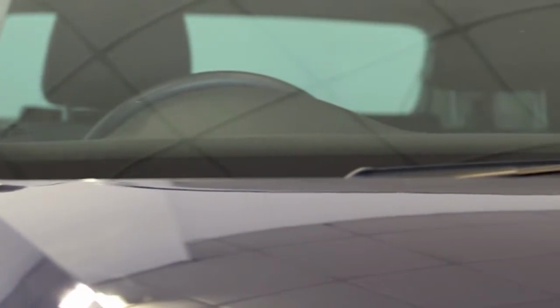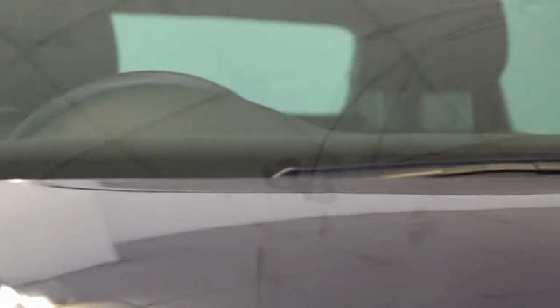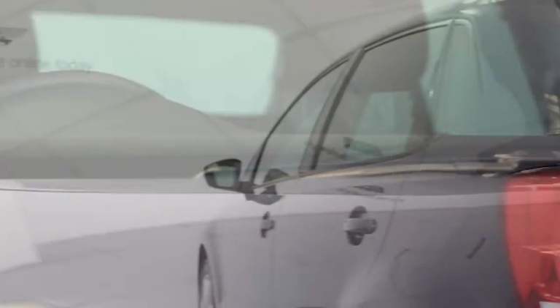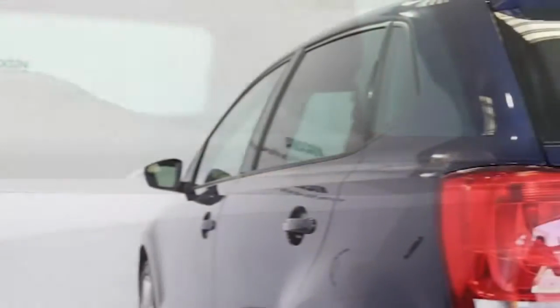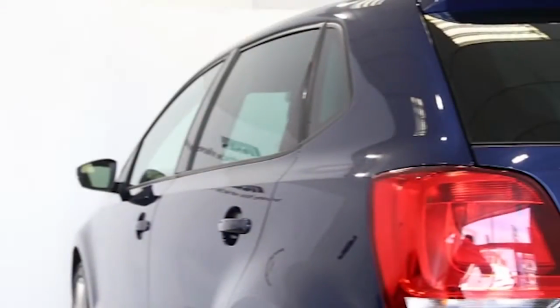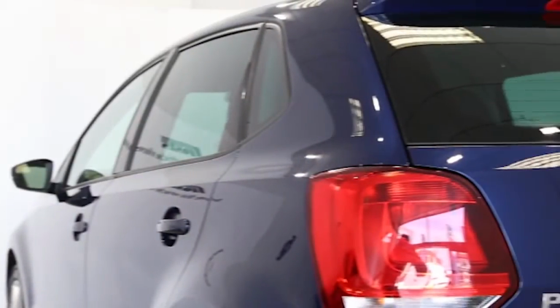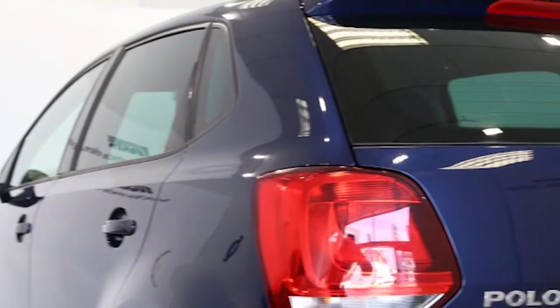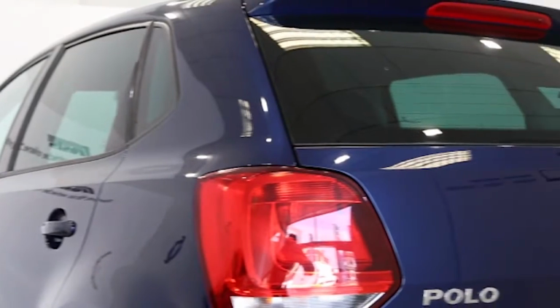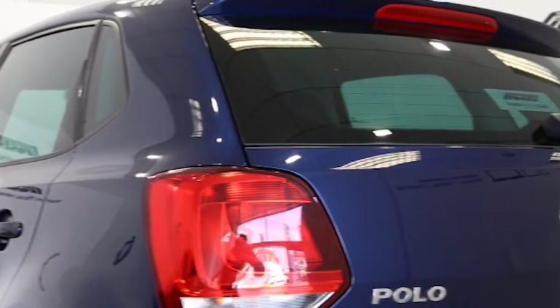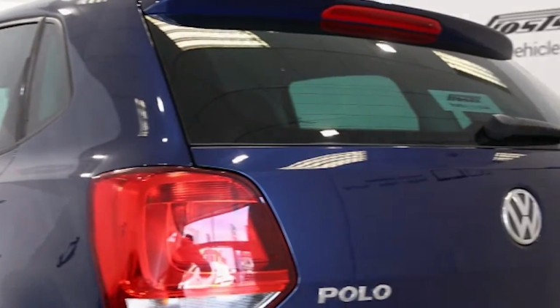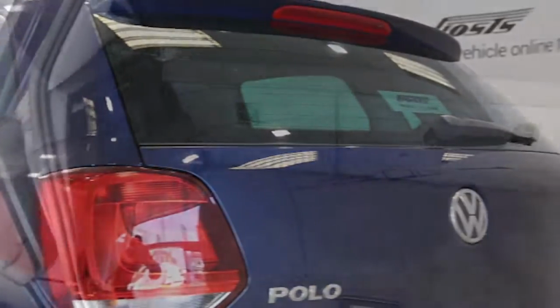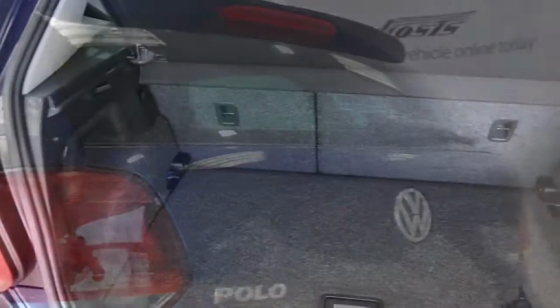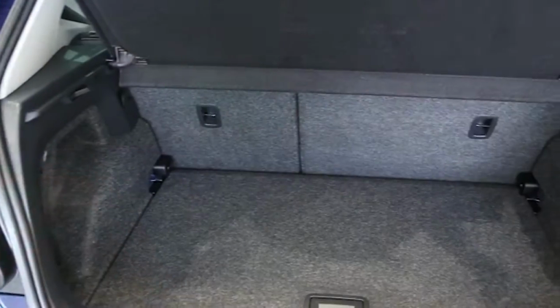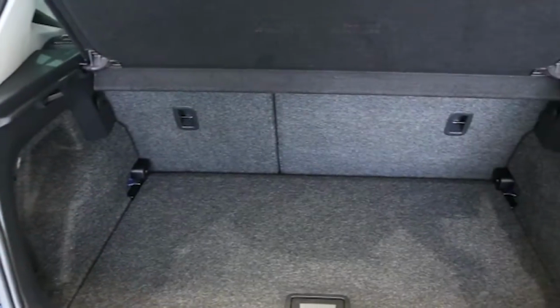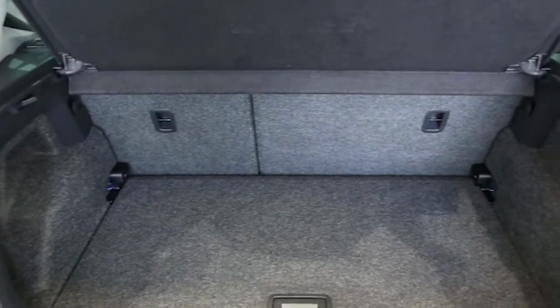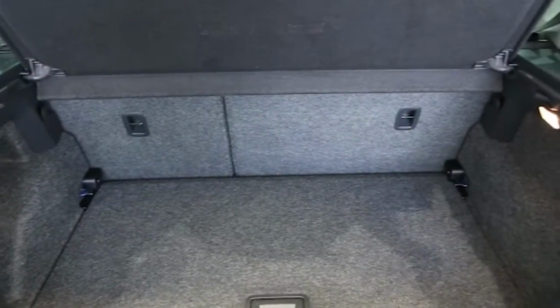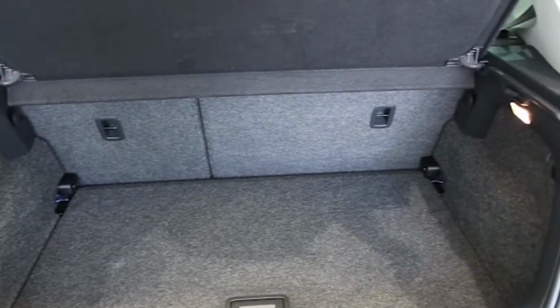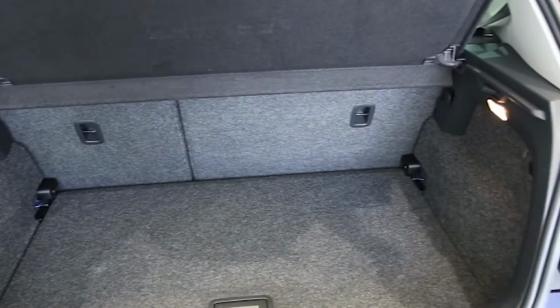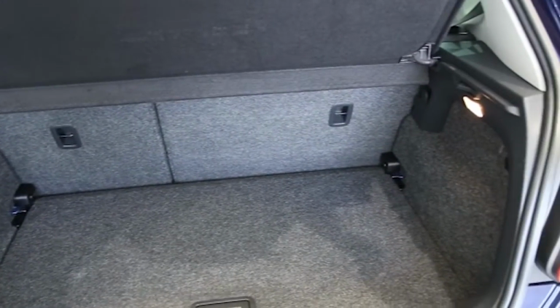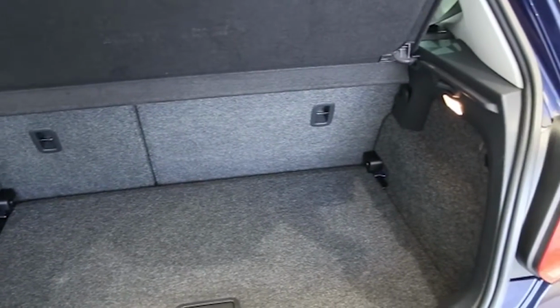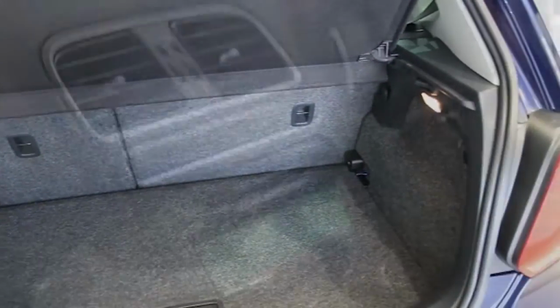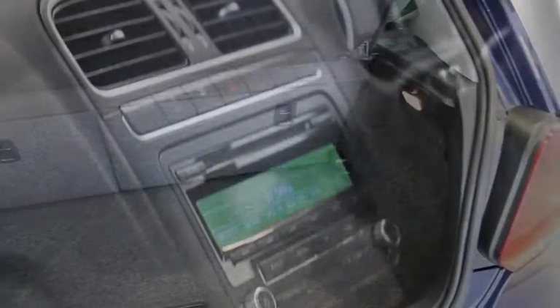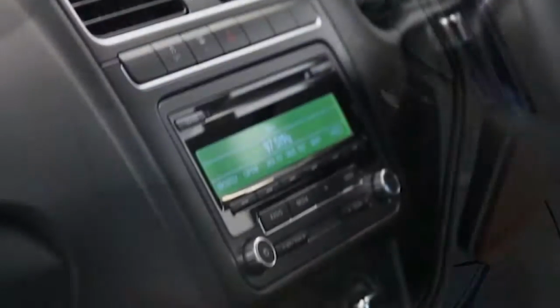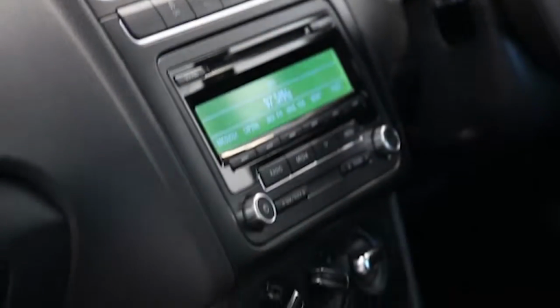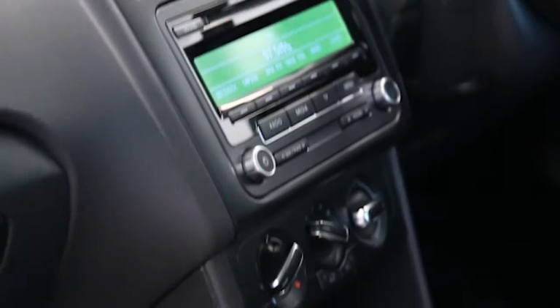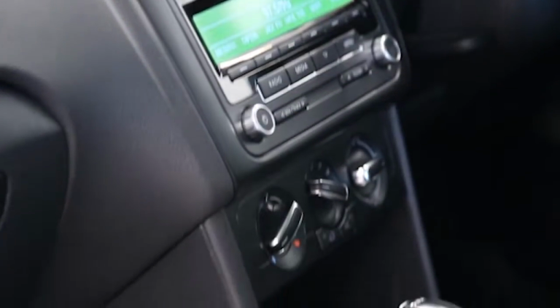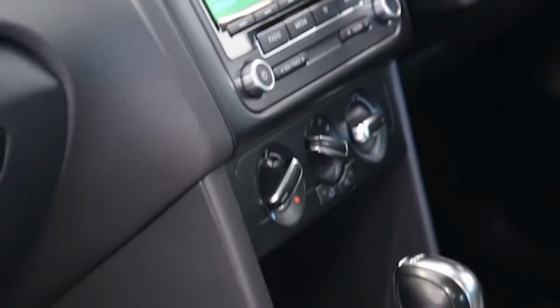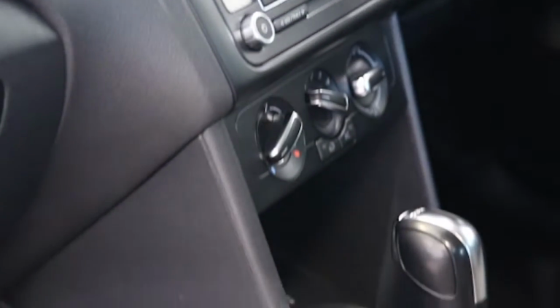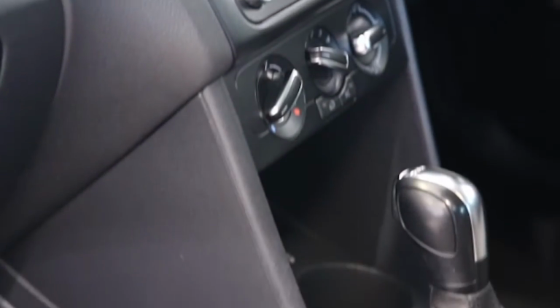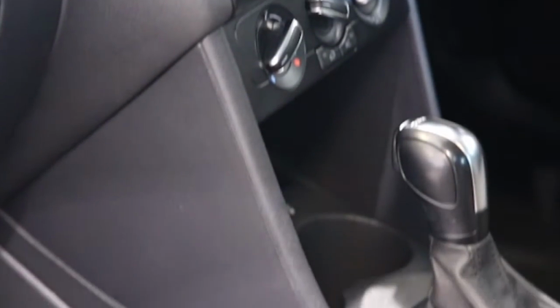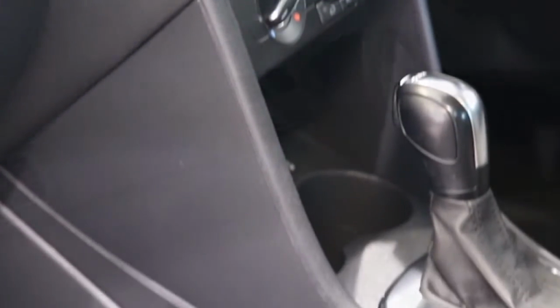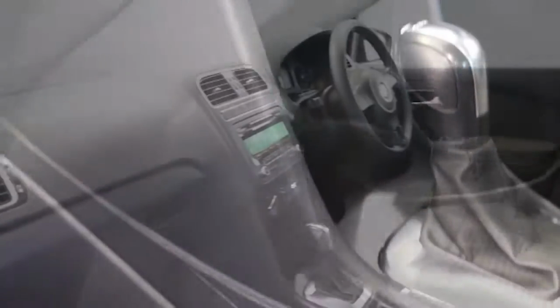Key features include air conditioning, alloys, CD player, electric windows and mirrors, and front fog lights.